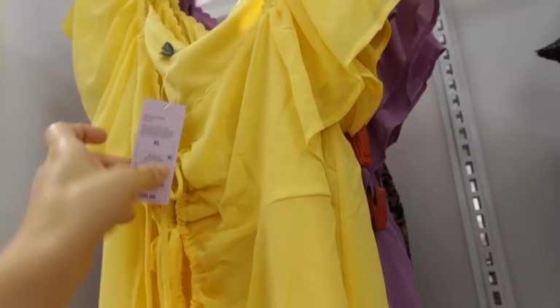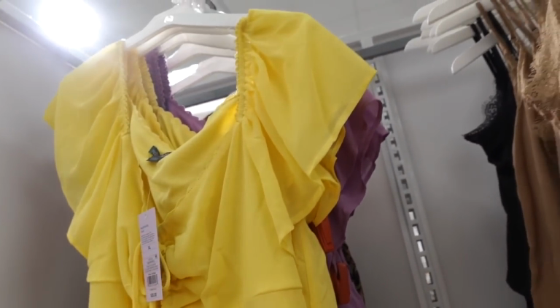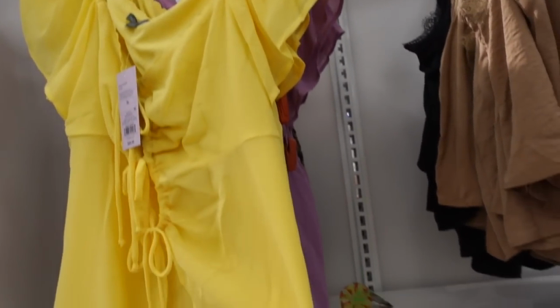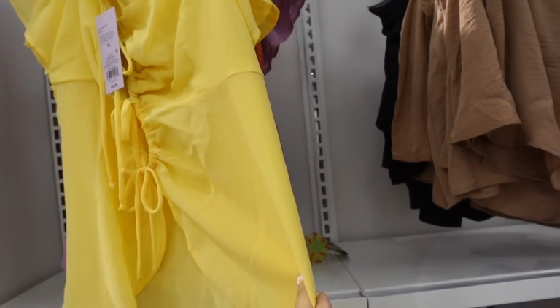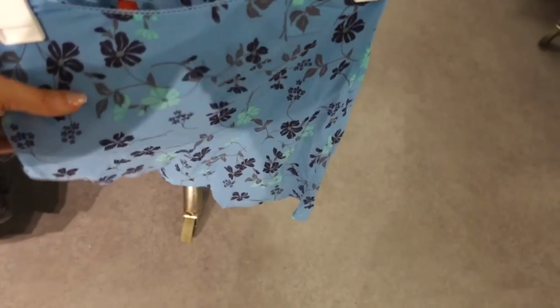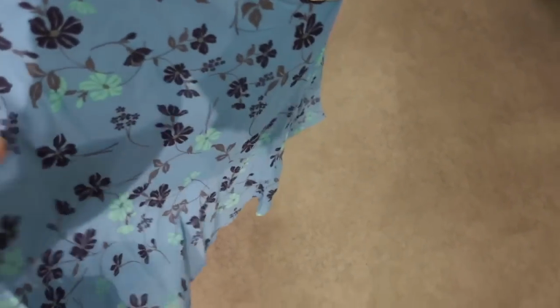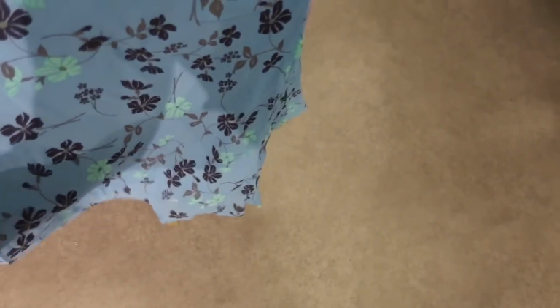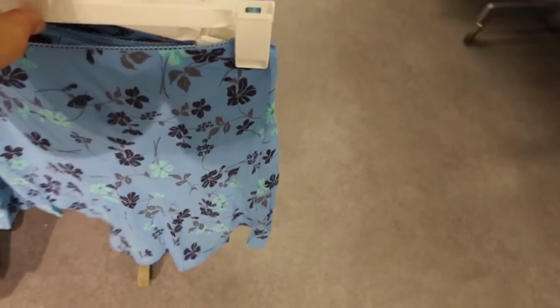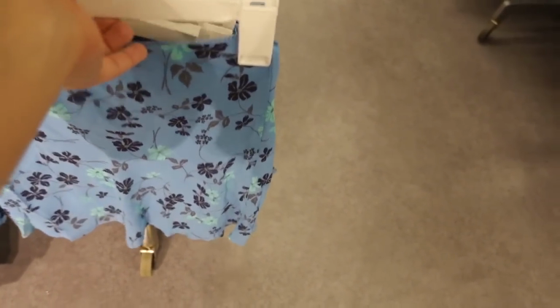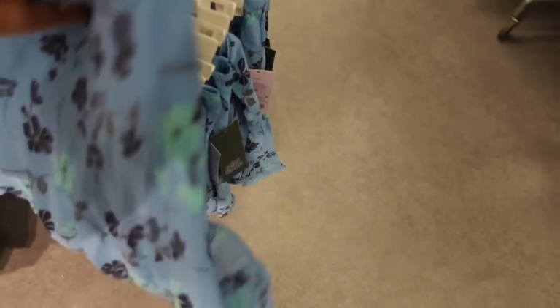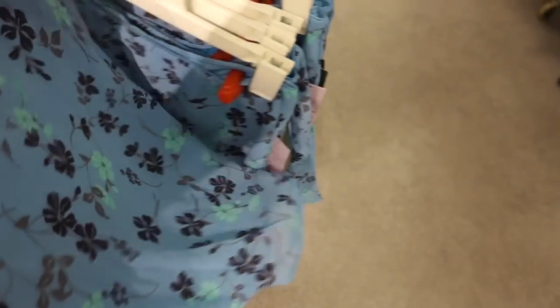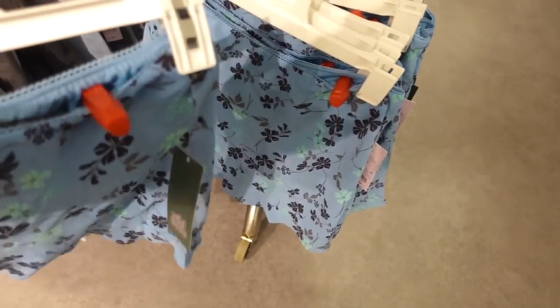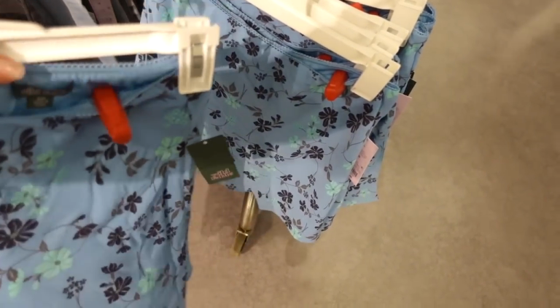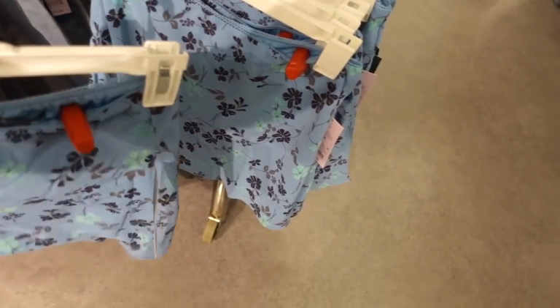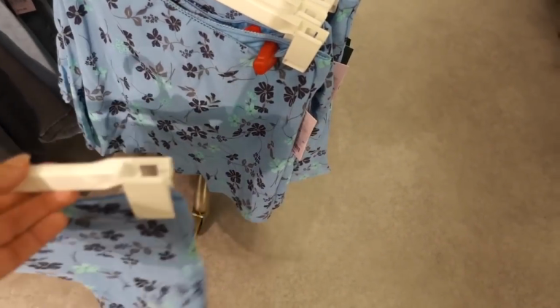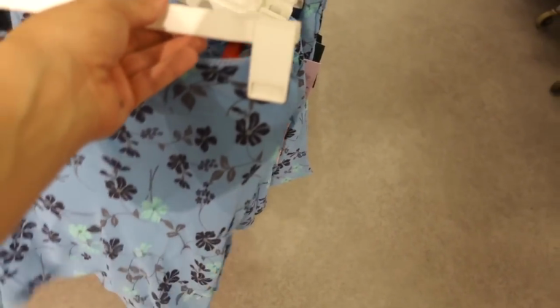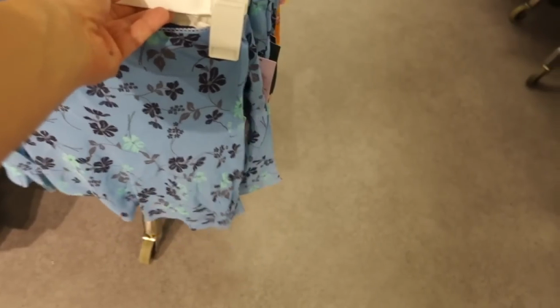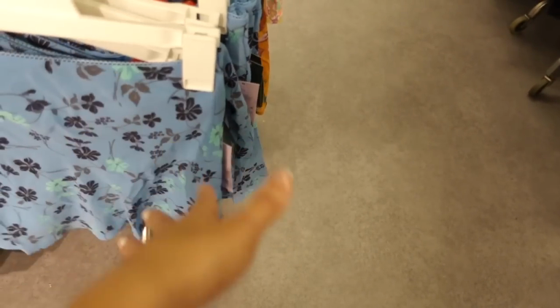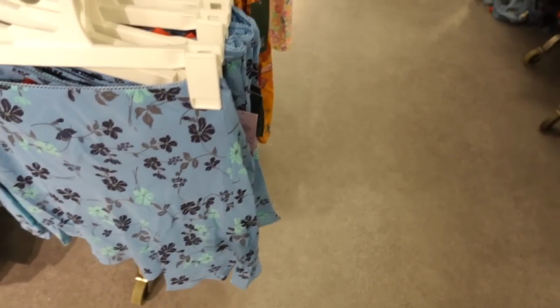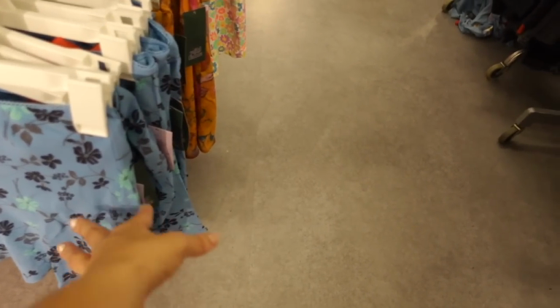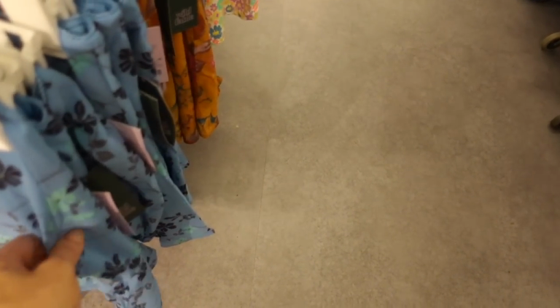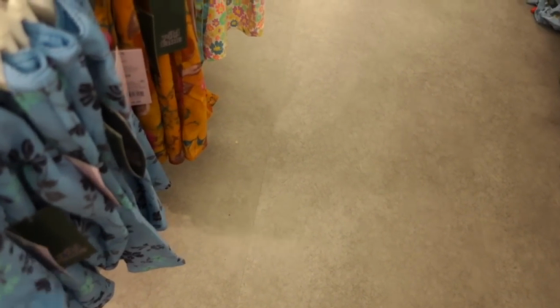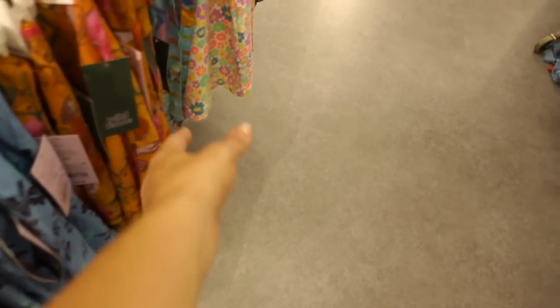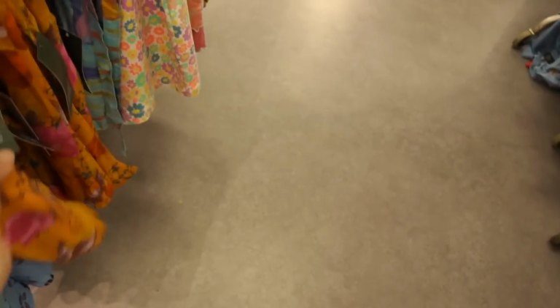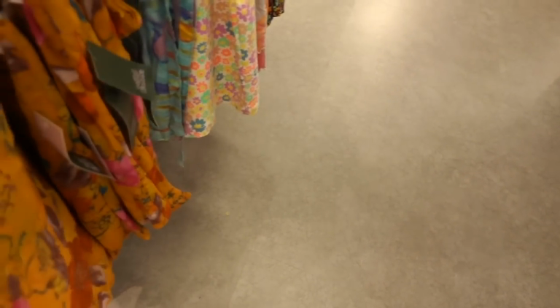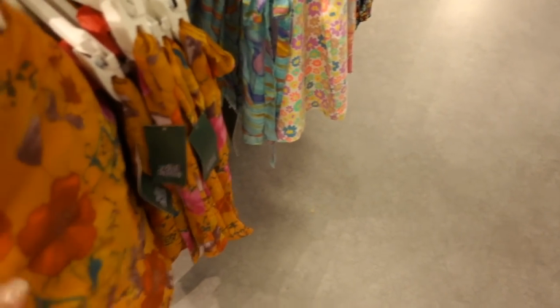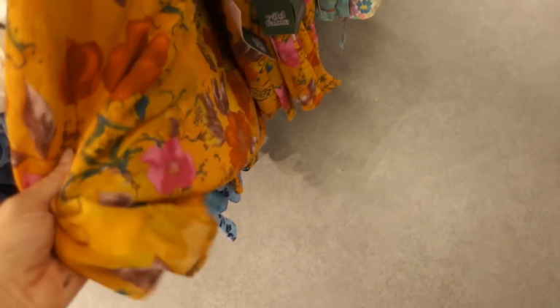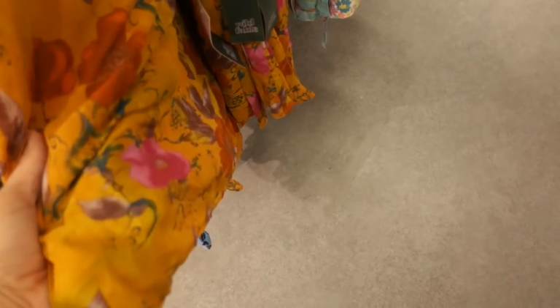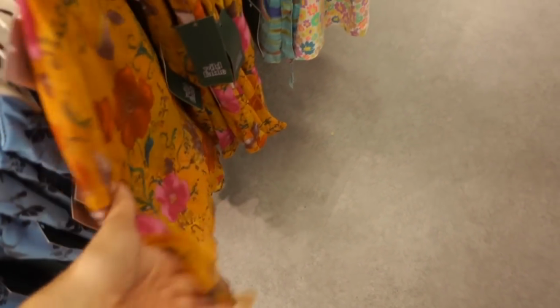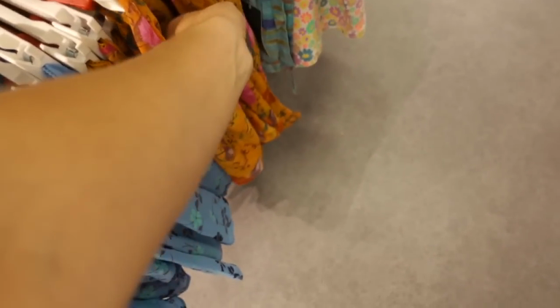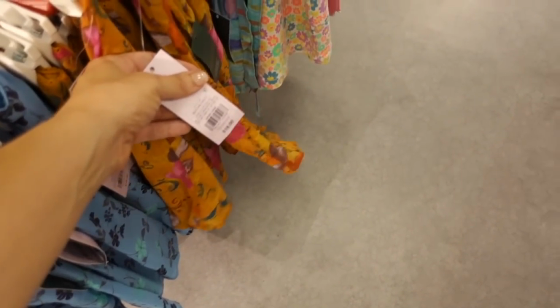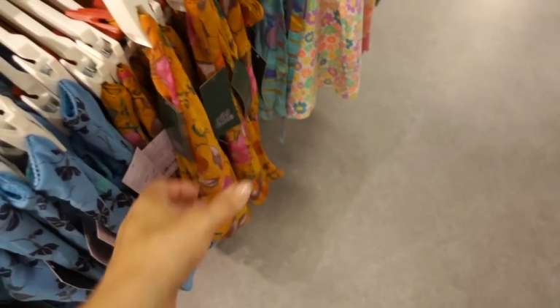Seeing a new little flowy skirt from Wild Fable — elastic pull-on, super flat so probably size up, chiffon material. How pretty is that color combination — they're $18.